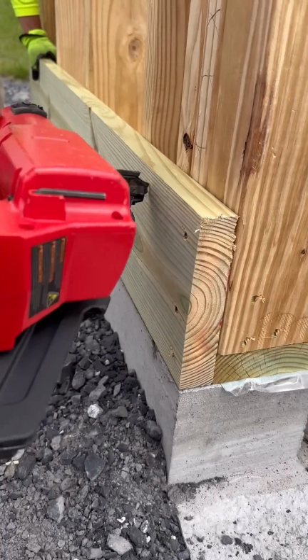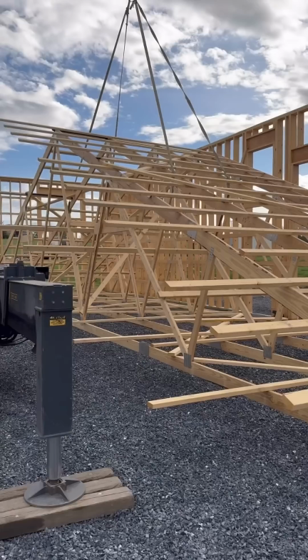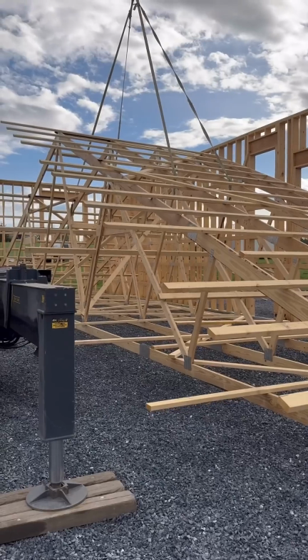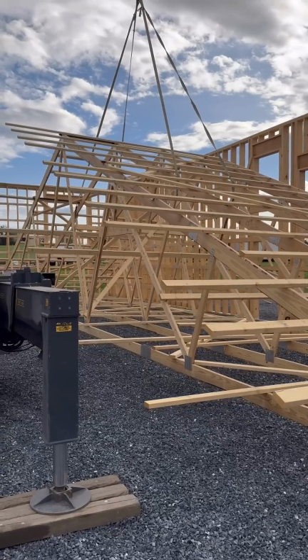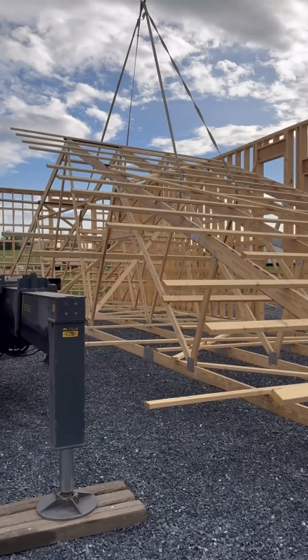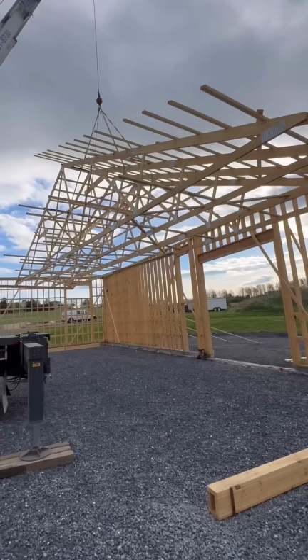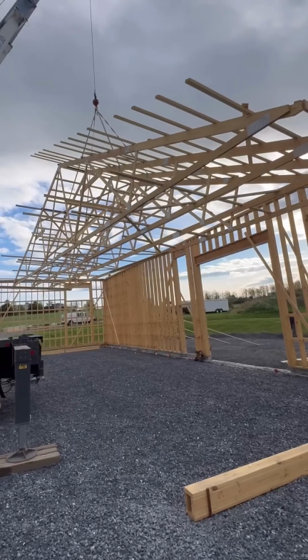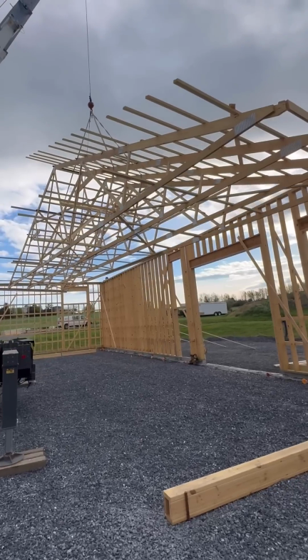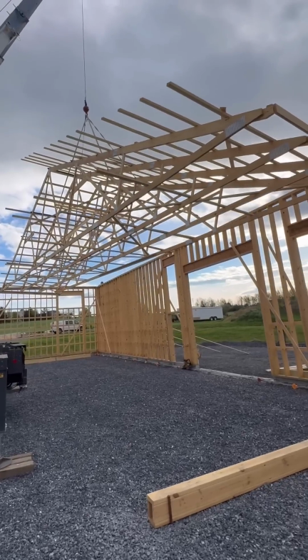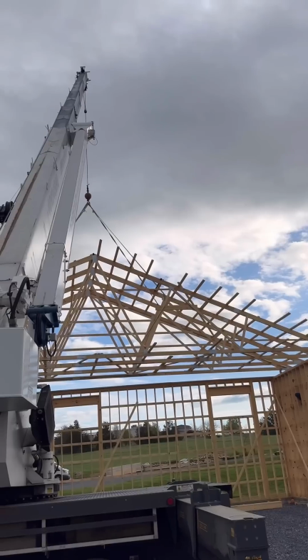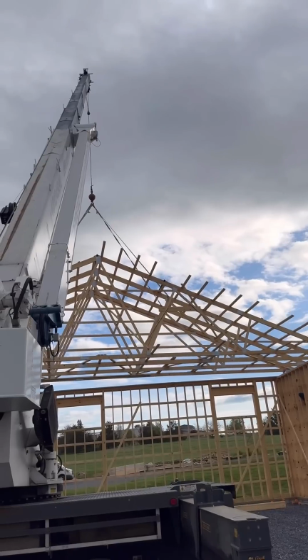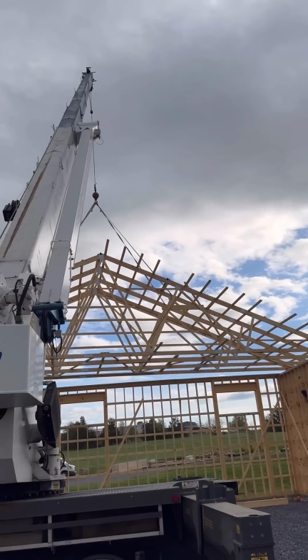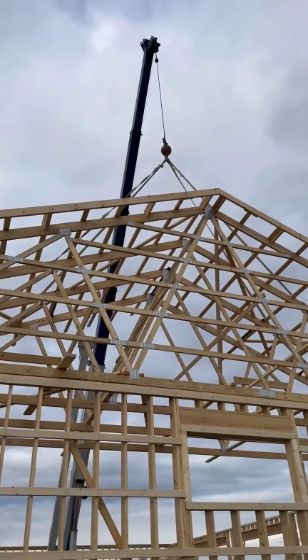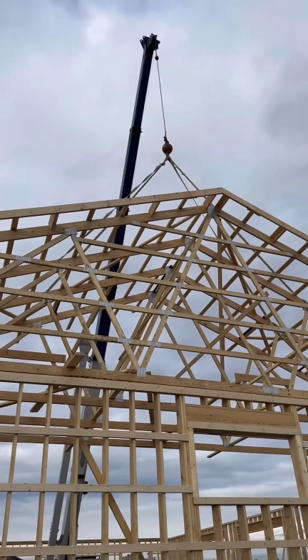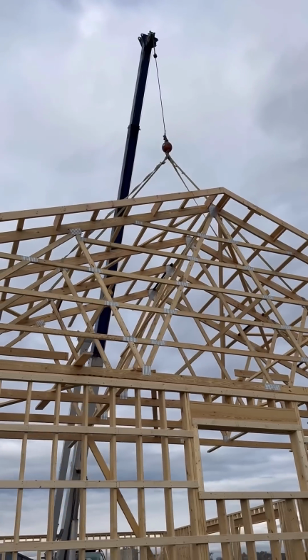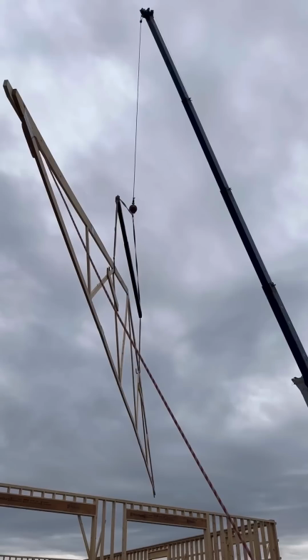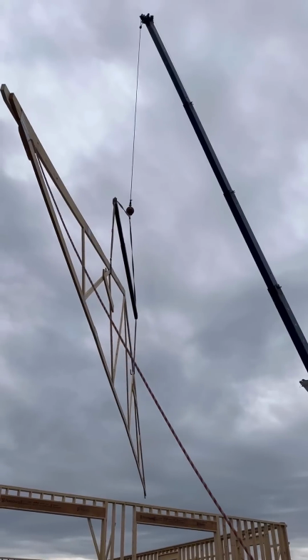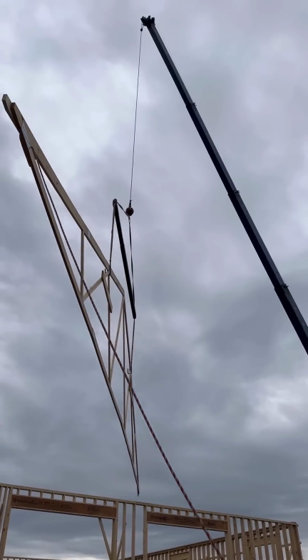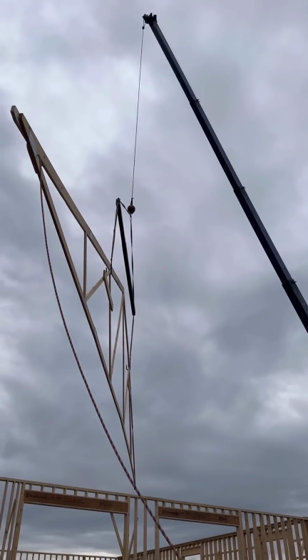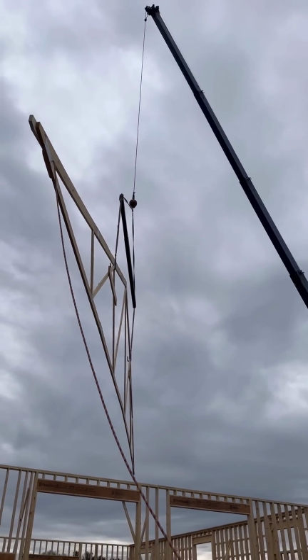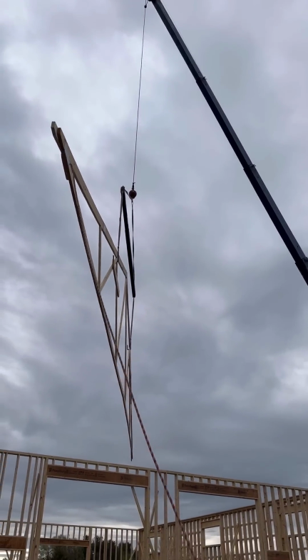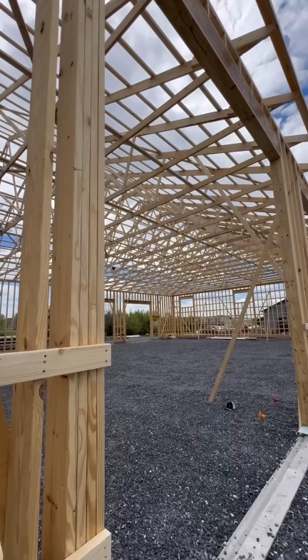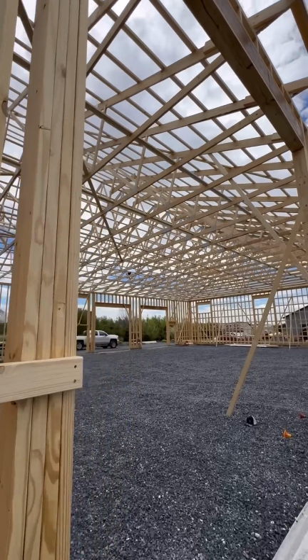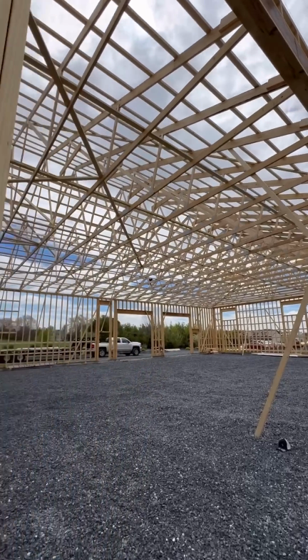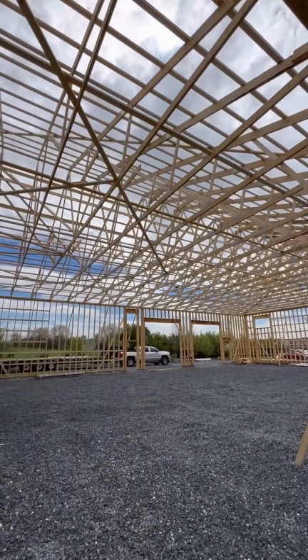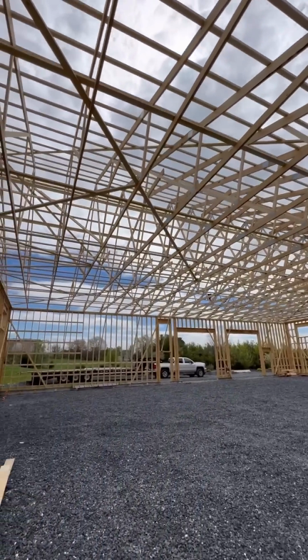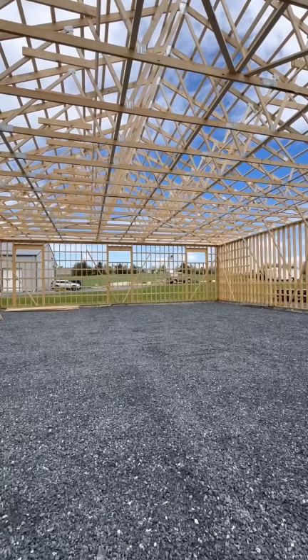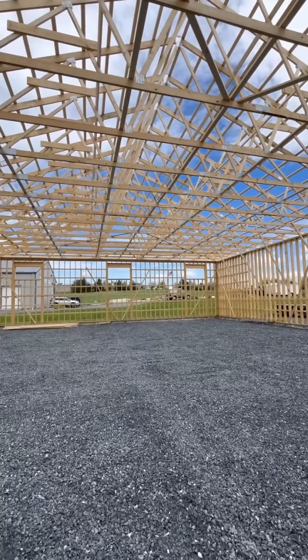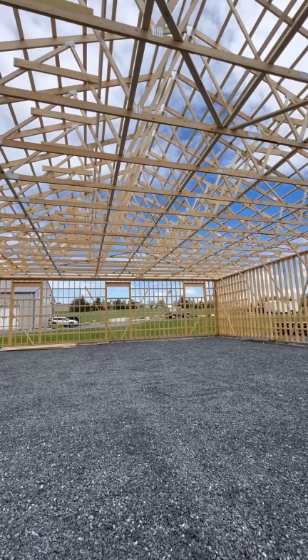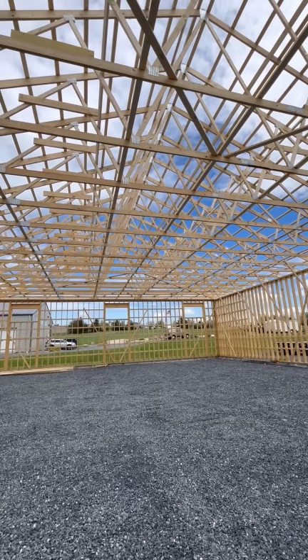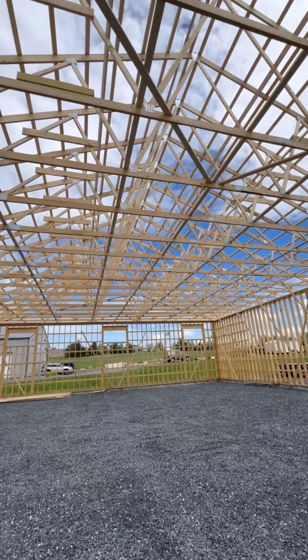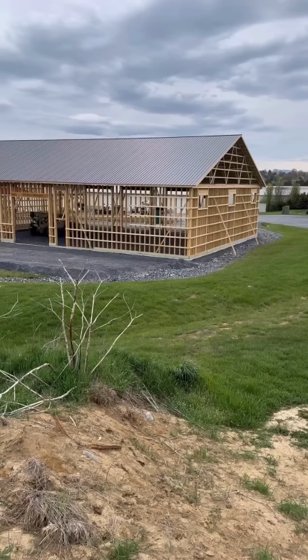The guys braced up and added the purlins to the first four roof trusses while they were on the ground. This gave them a stable platform to start with, then they set the rest of the trusses one by one. They had all the trusses set by lunchtime and by the end of the day the metal roof was on.